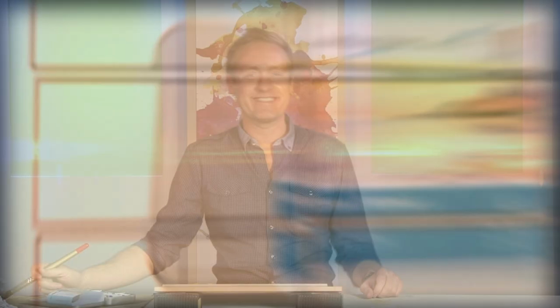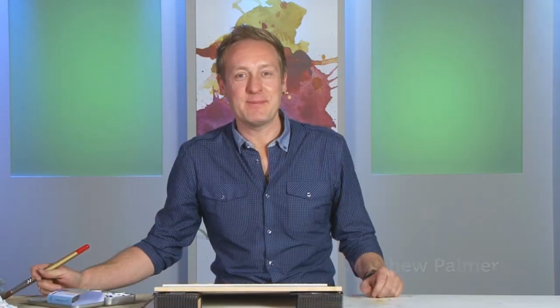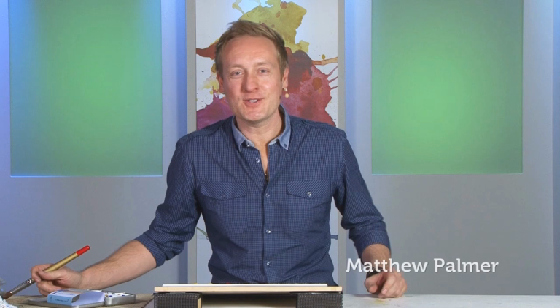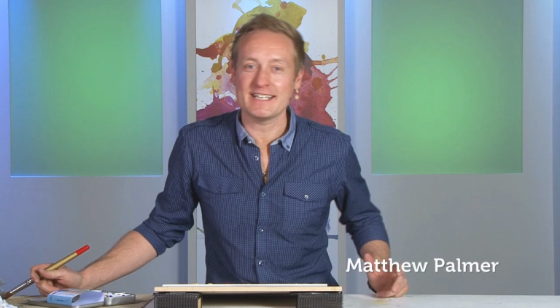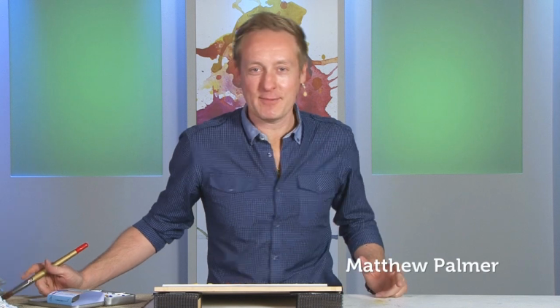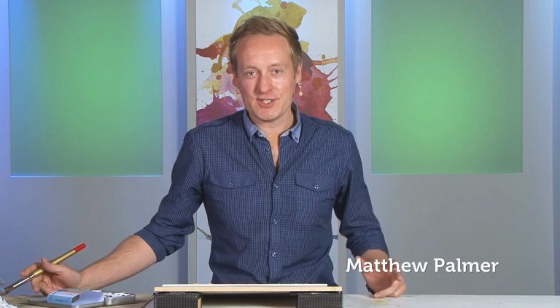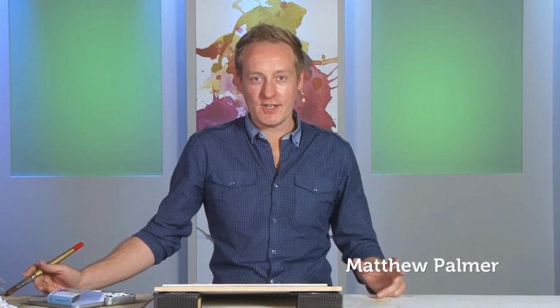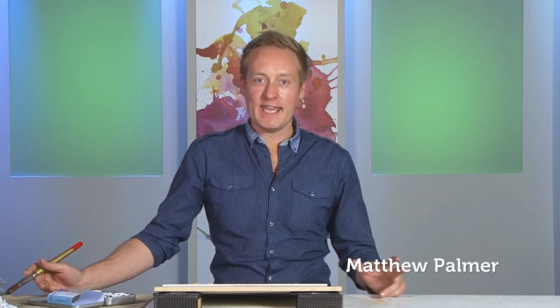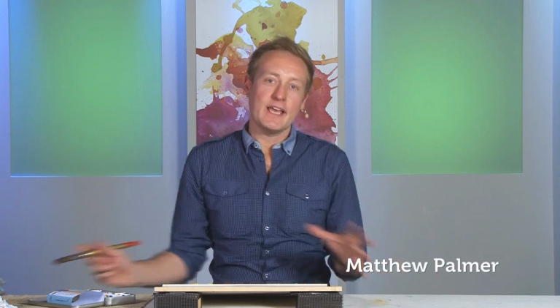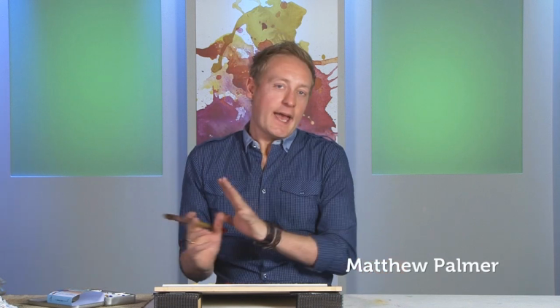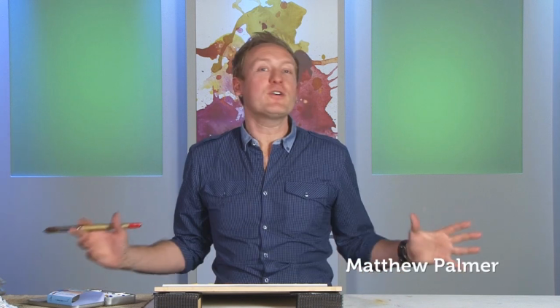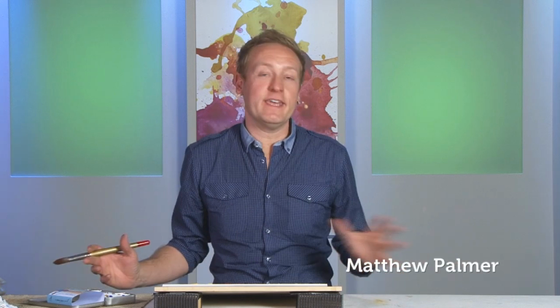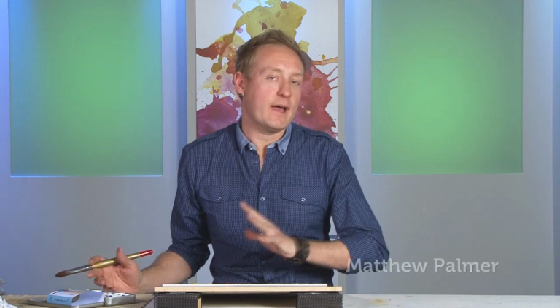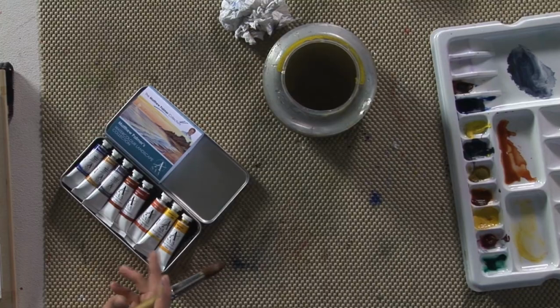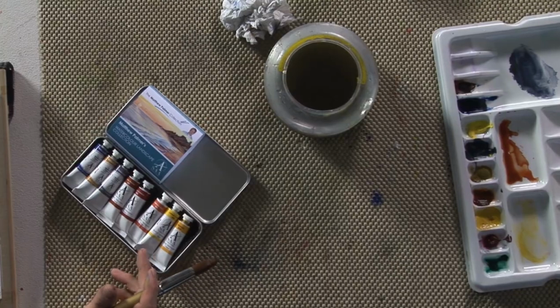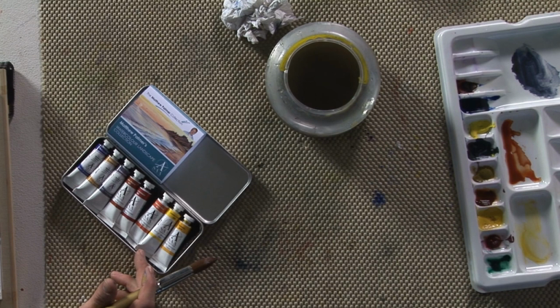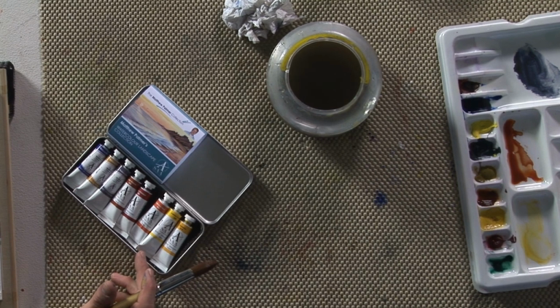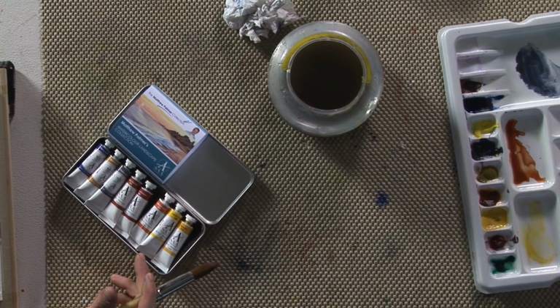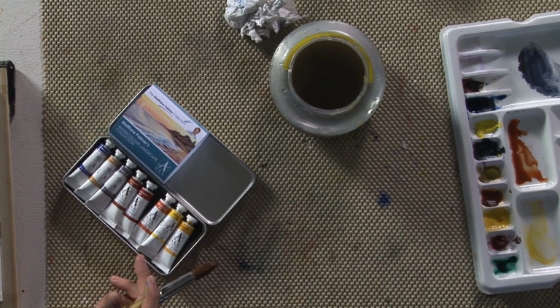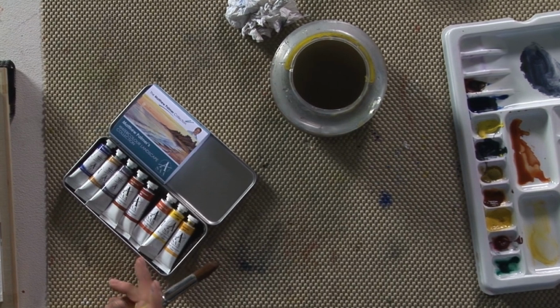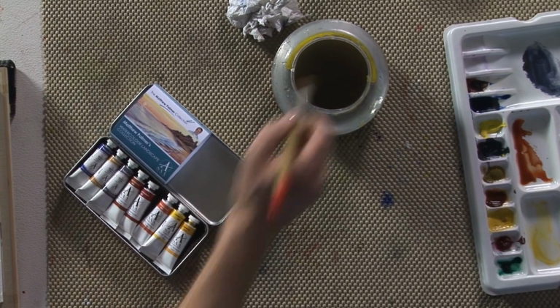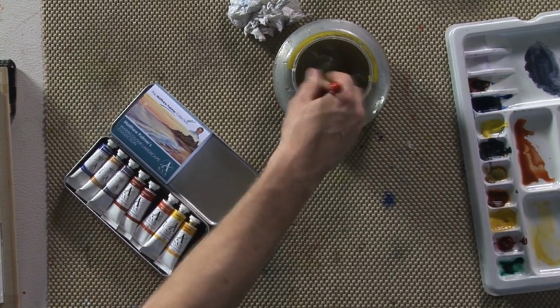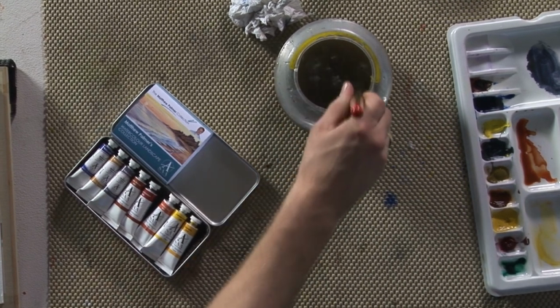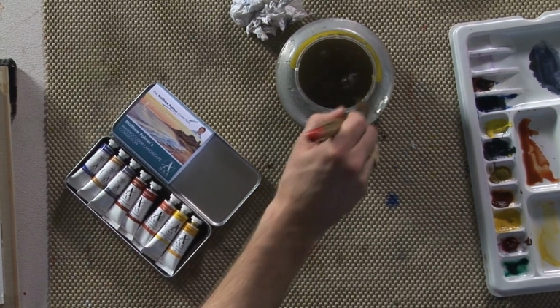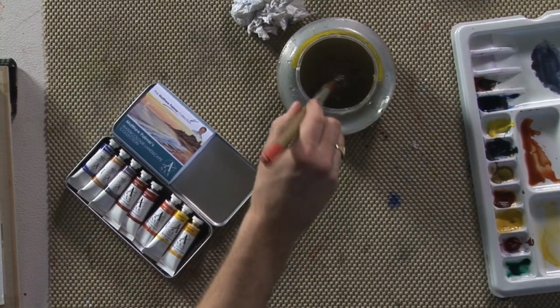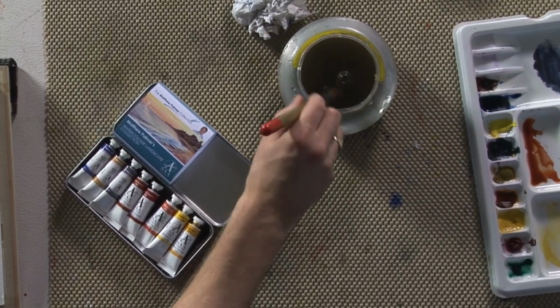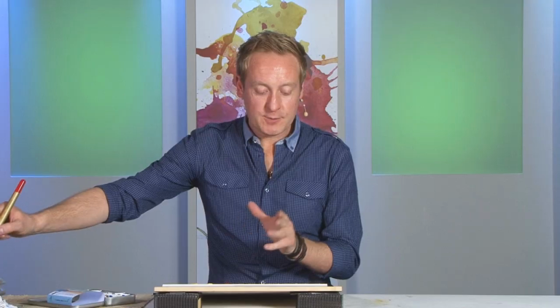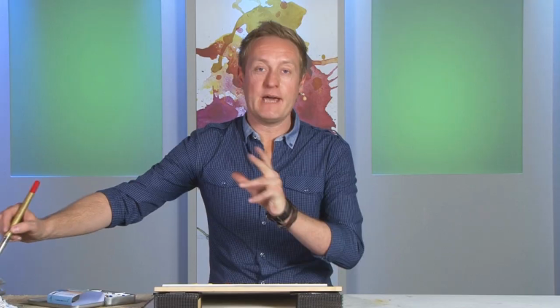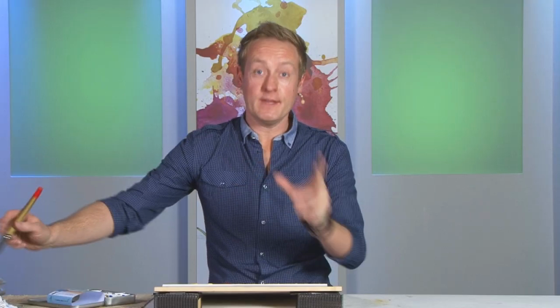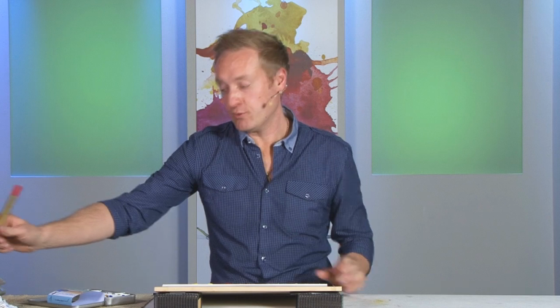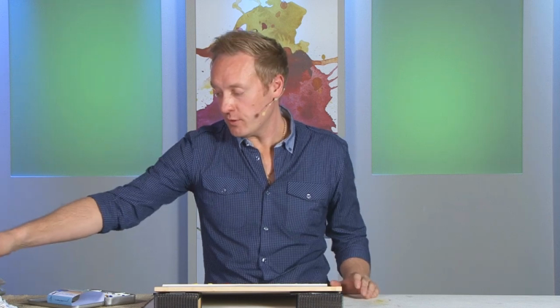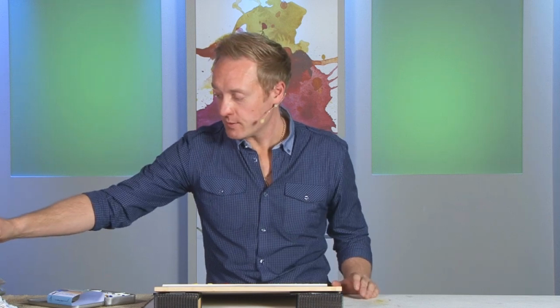My watercolour landscape collection is every colour that you ever need for watercolour painting. It contains yellows, reds, browns and the natural colours as well.